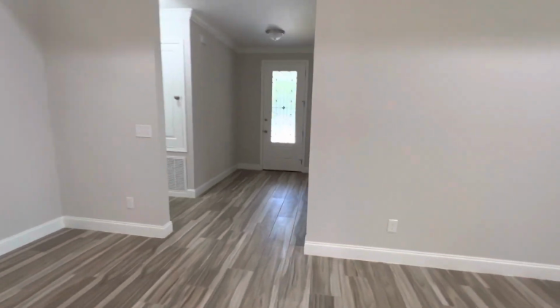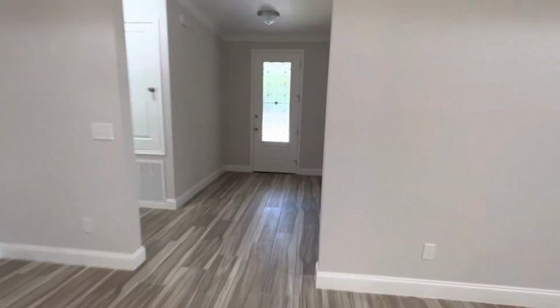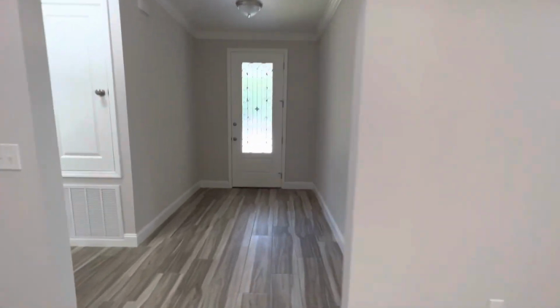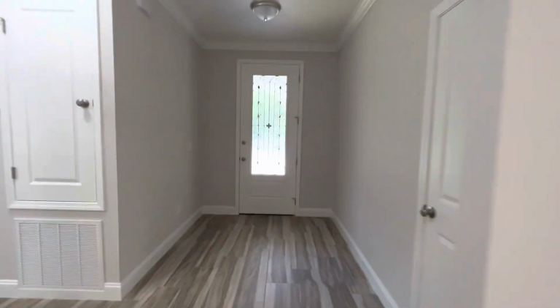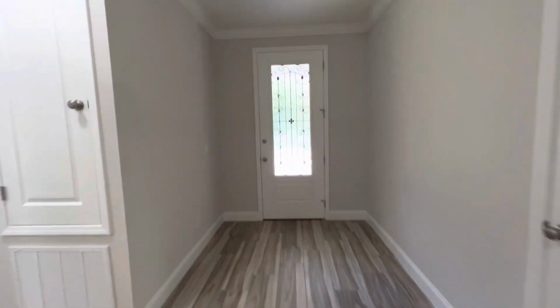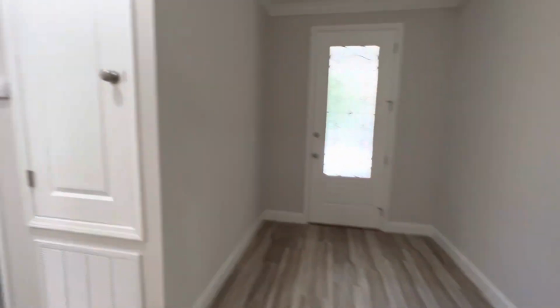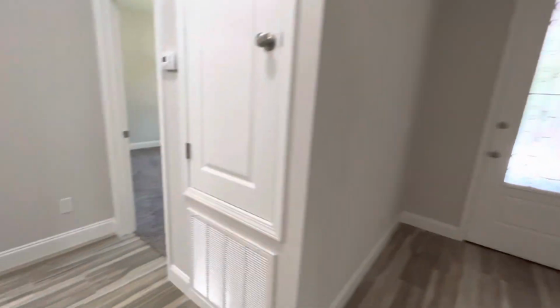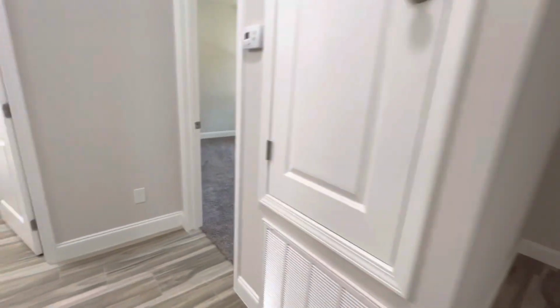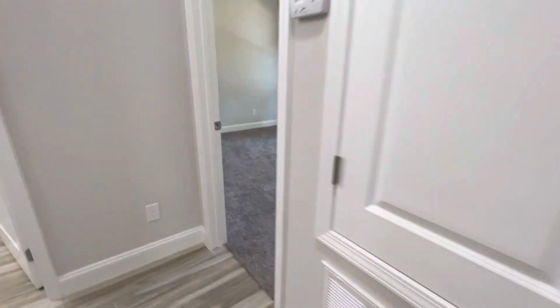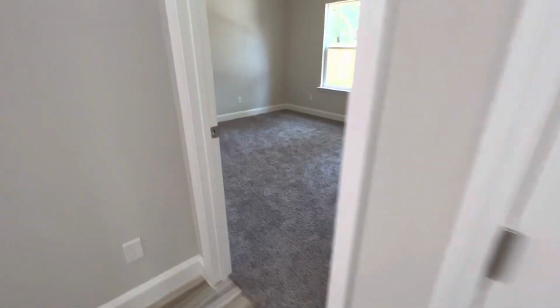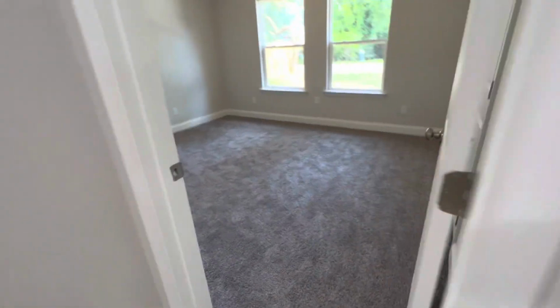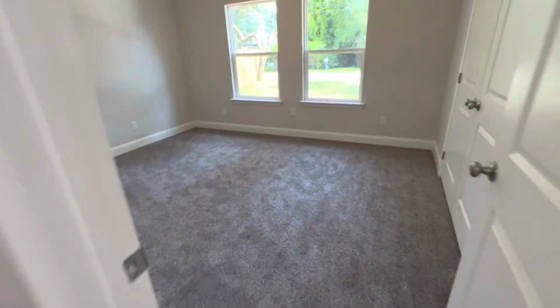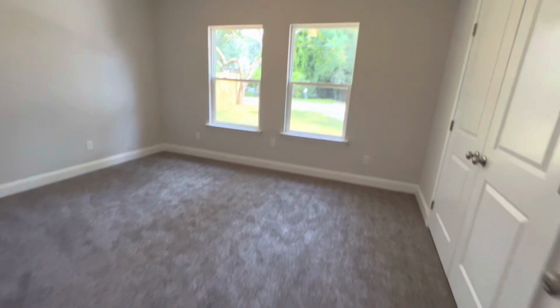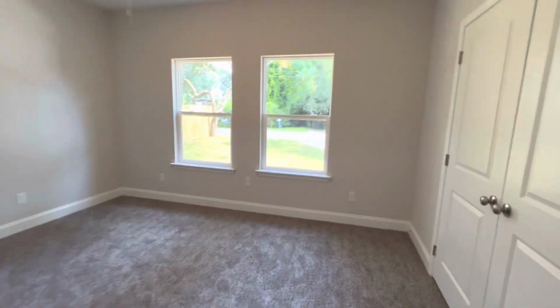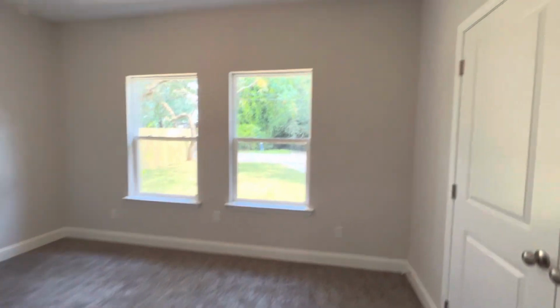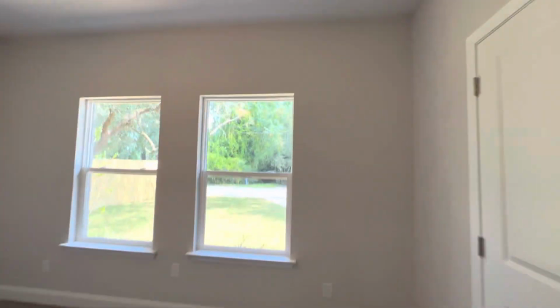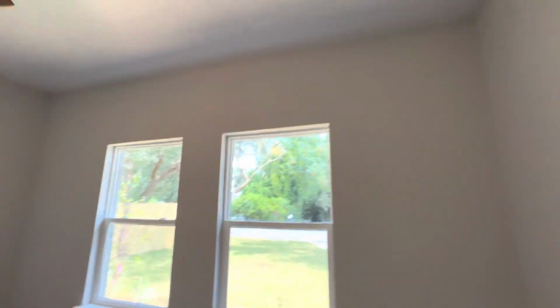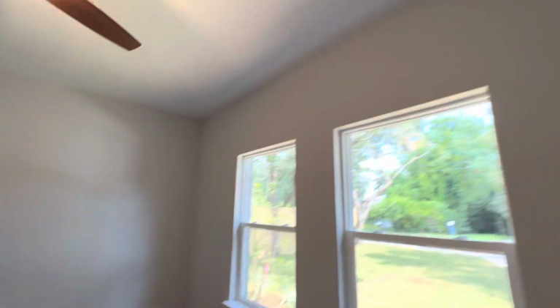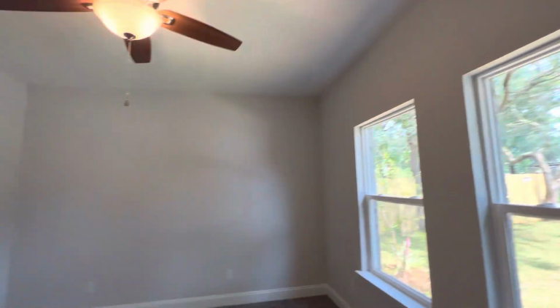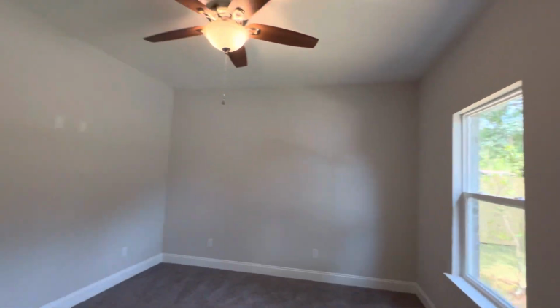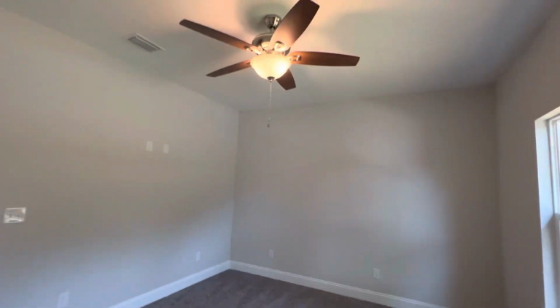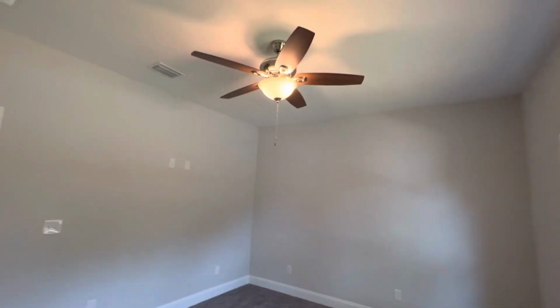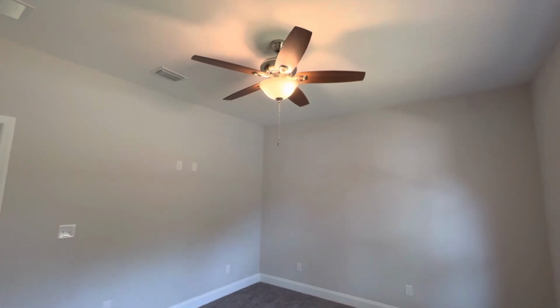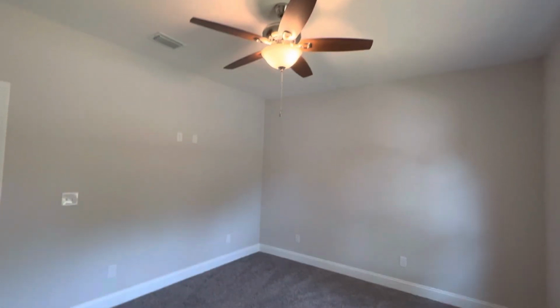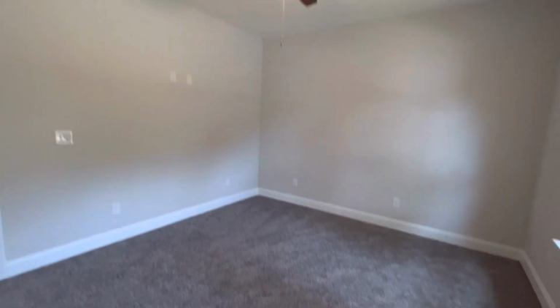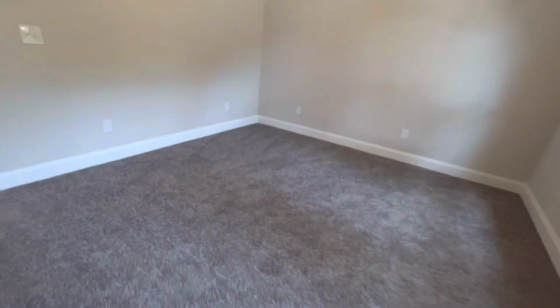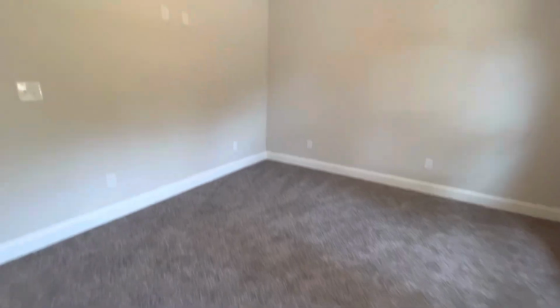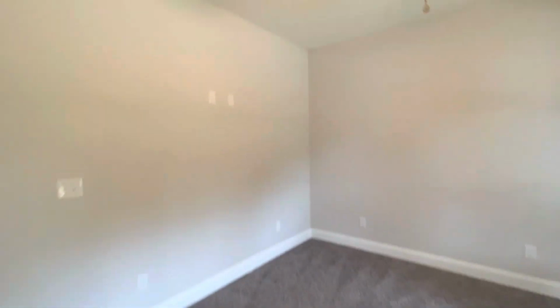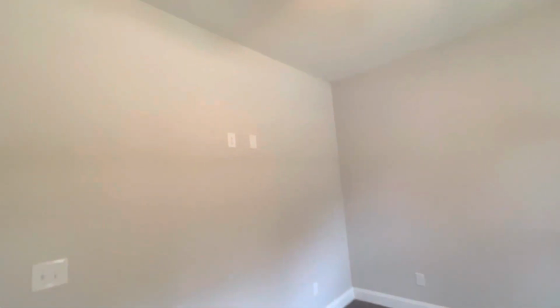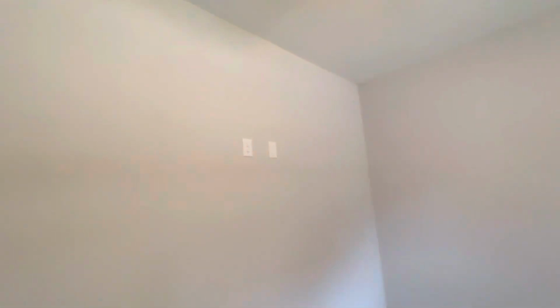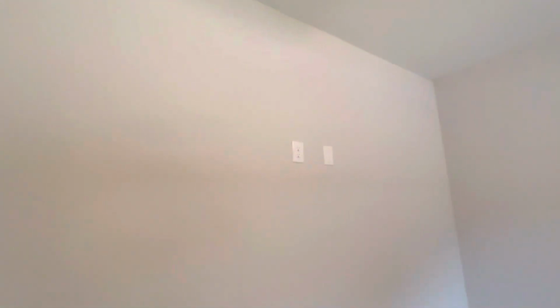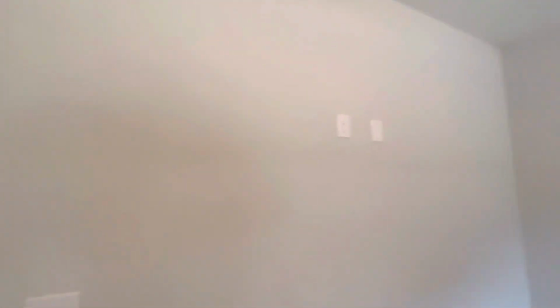A real pretty entrance. It's energy efficient, up to all the current code with a 14-SEER air conditioner. Here's a ceiling fan, and there's your wall mount for your TV.